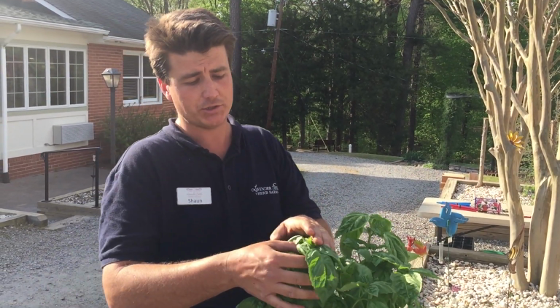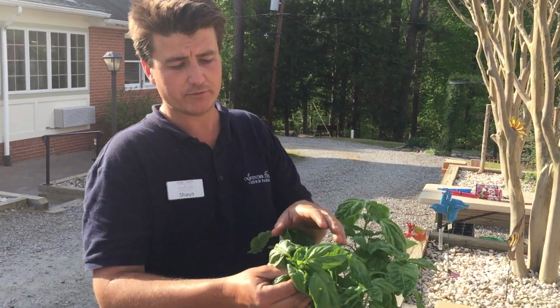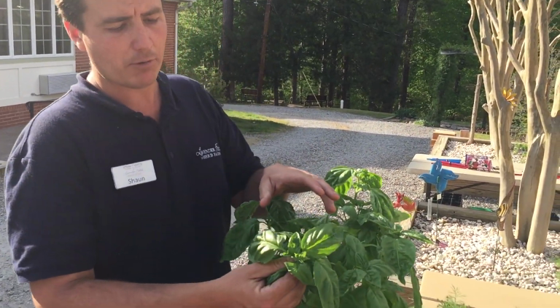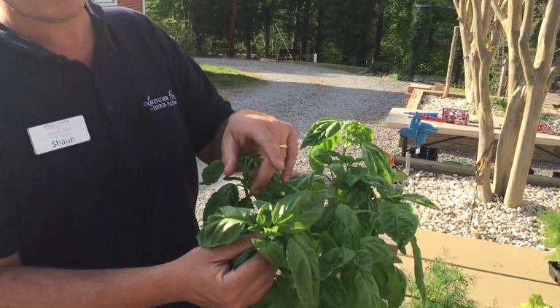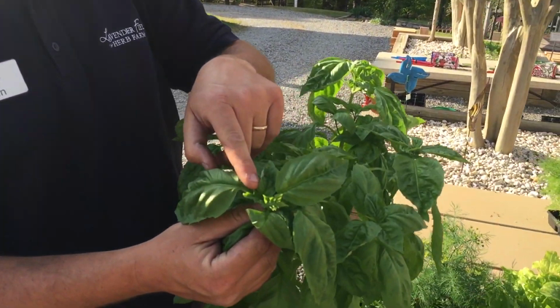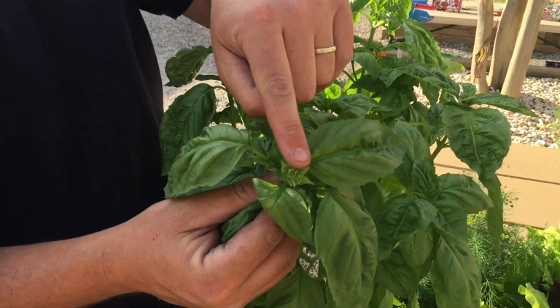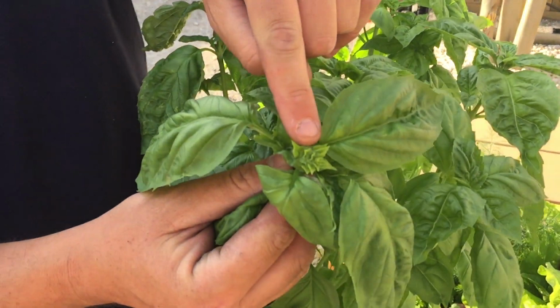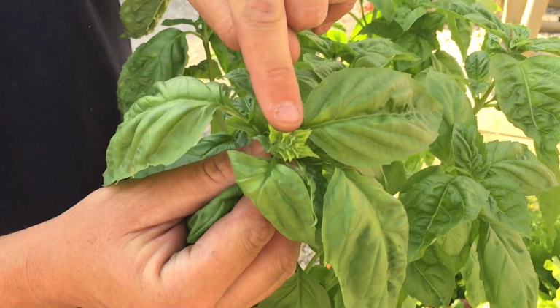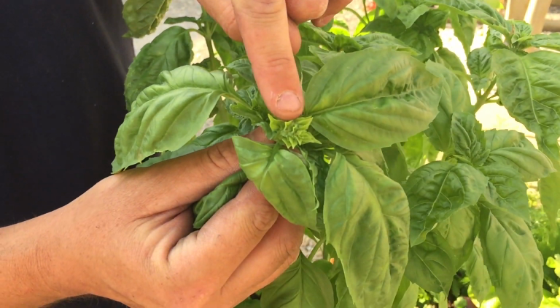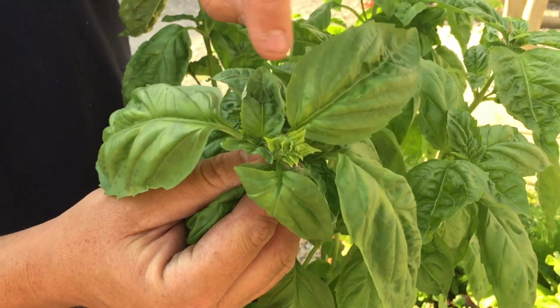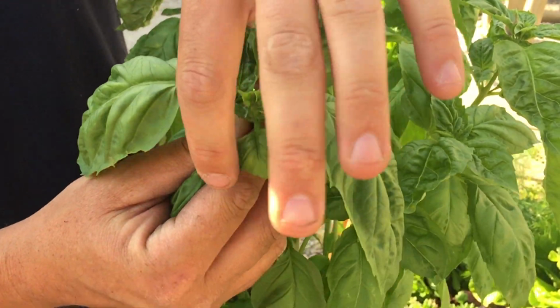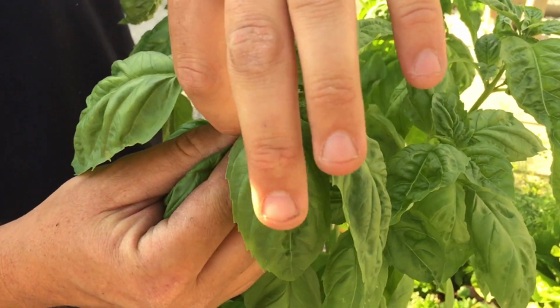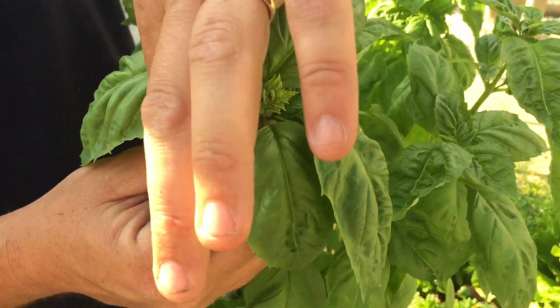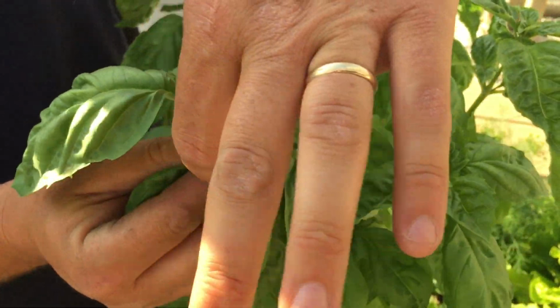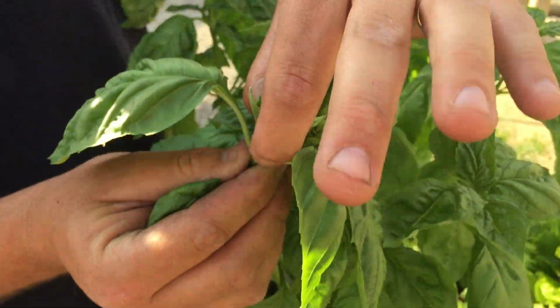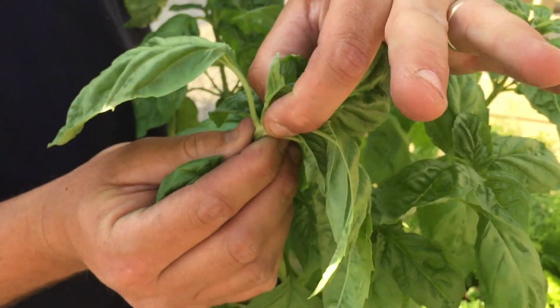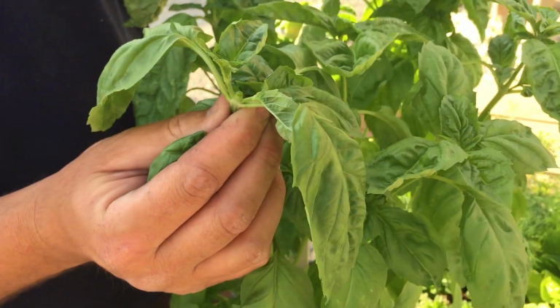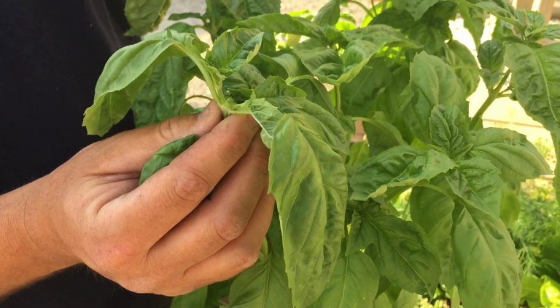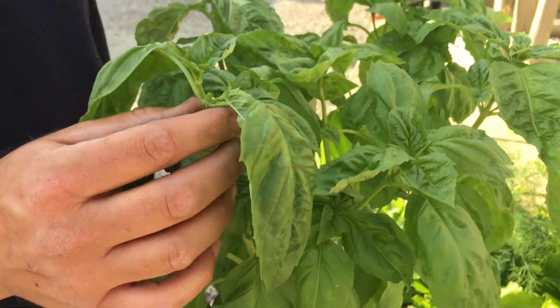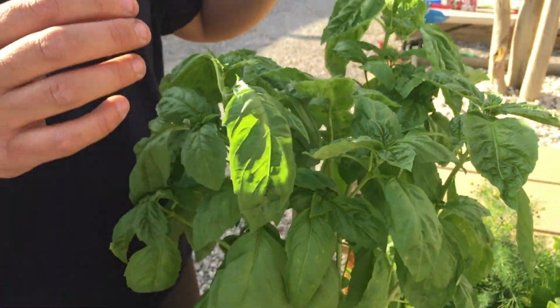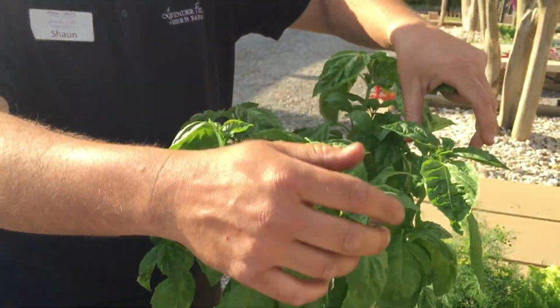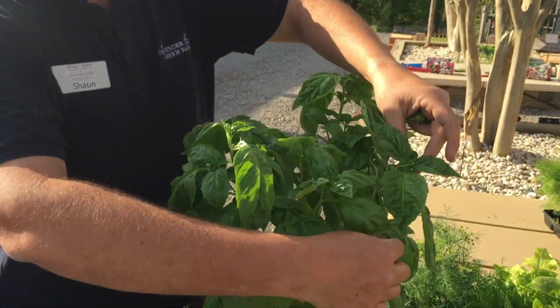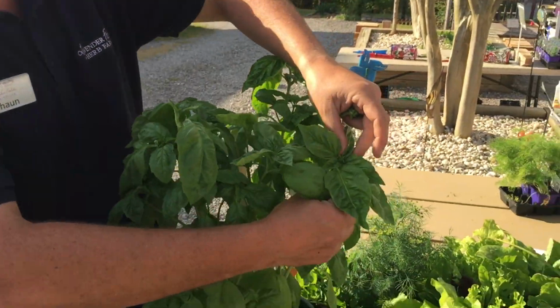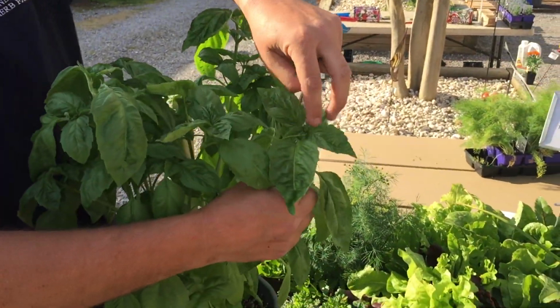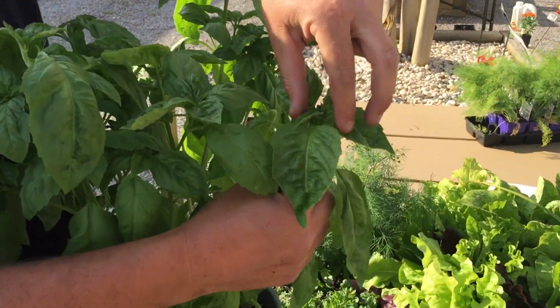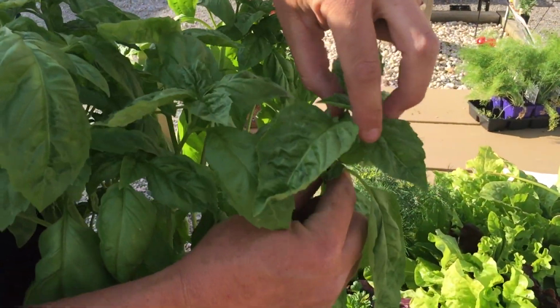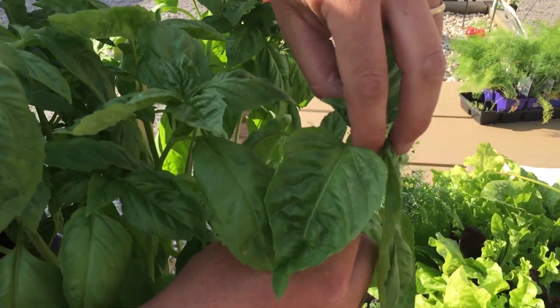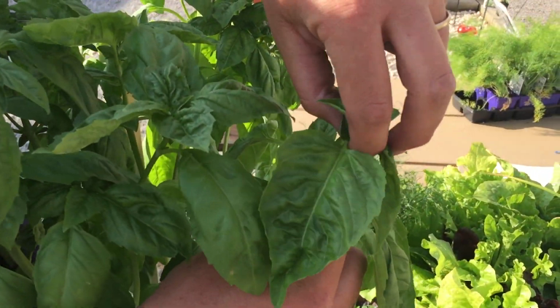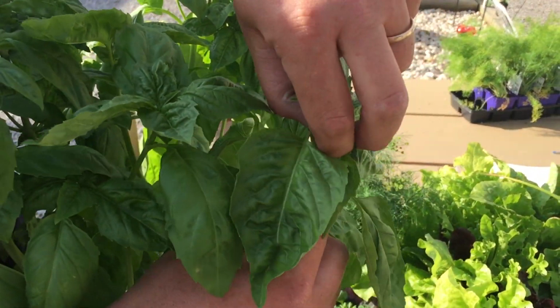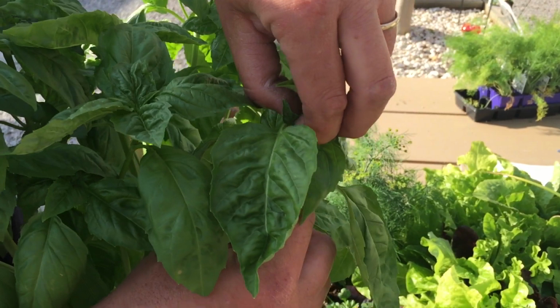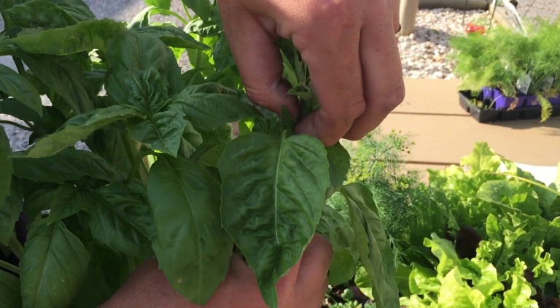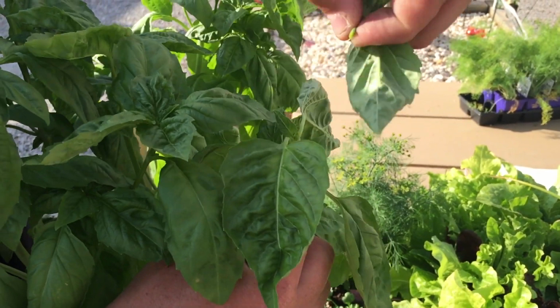So this flower here that's just starting on the basil that you see here, you're just going to go ahead, go in and pluck that off — and another one over here. You go through and kind of do this daily if you're not cutting on it.